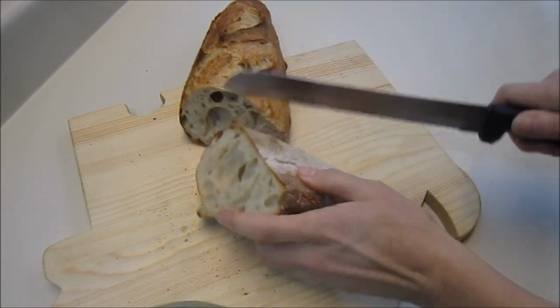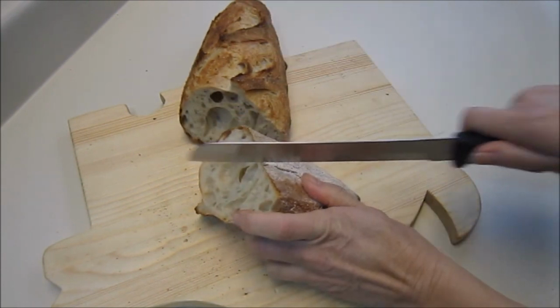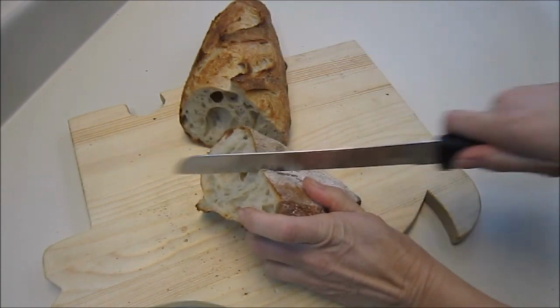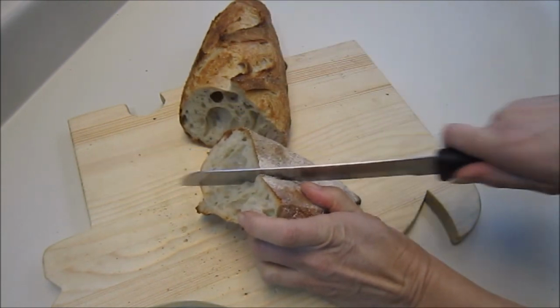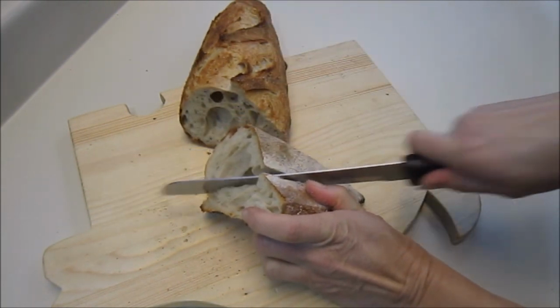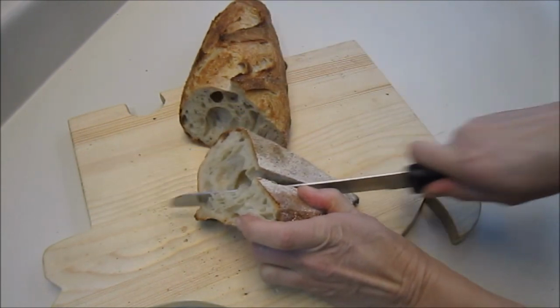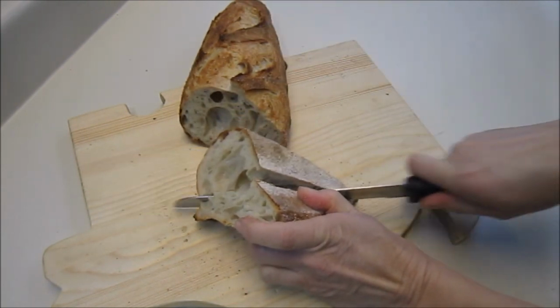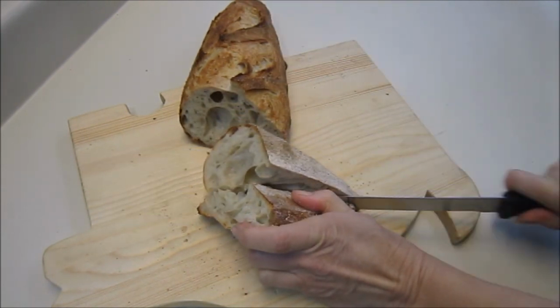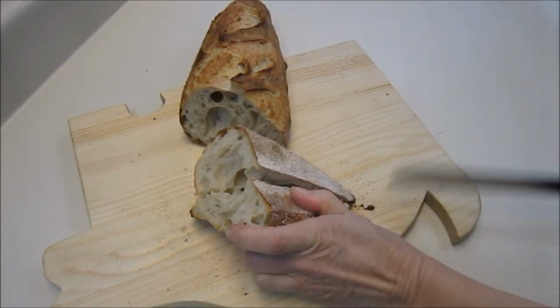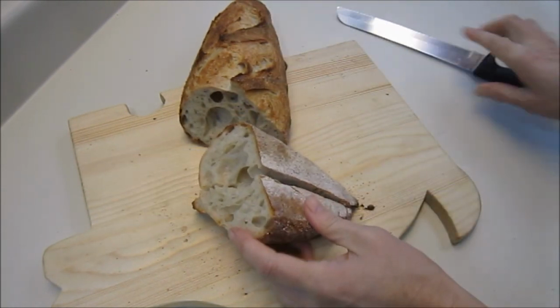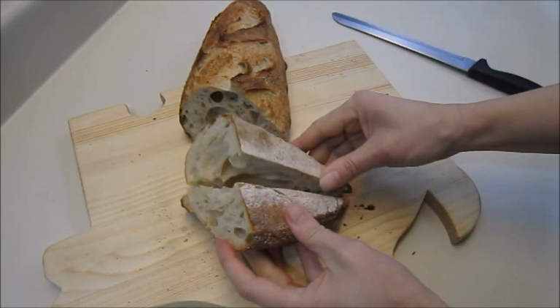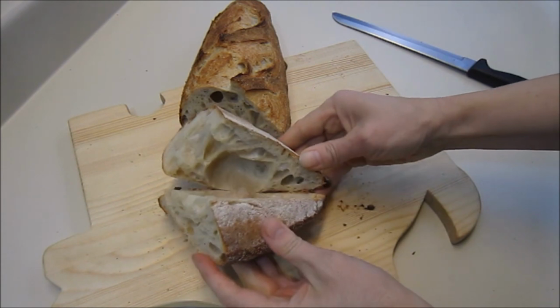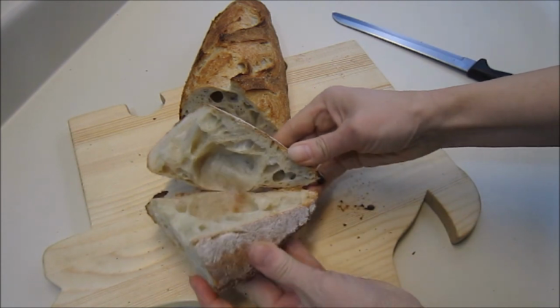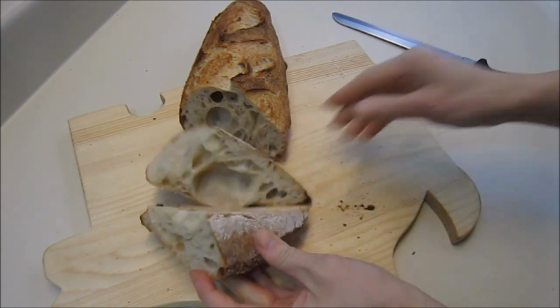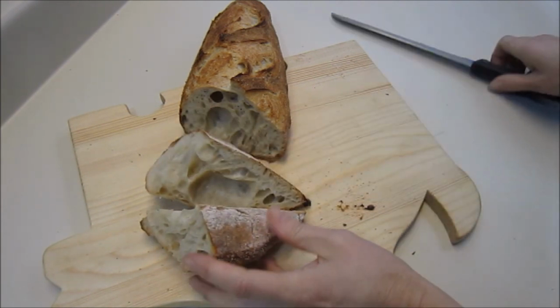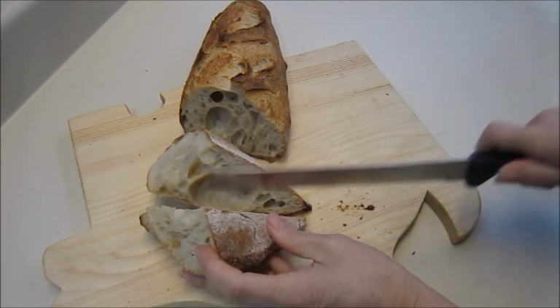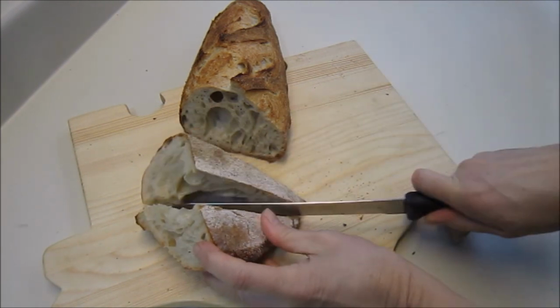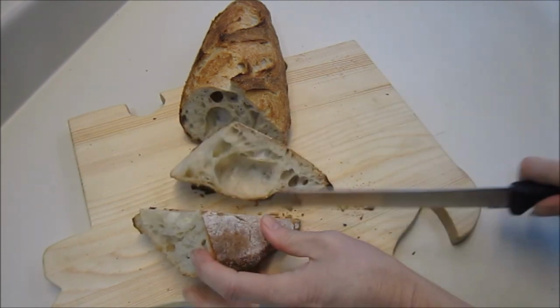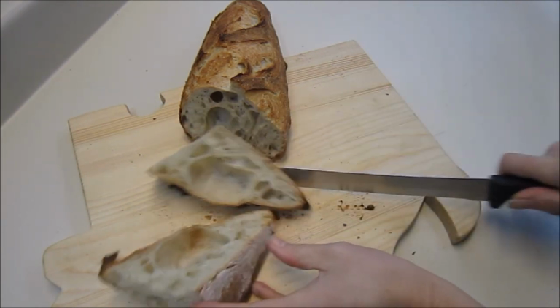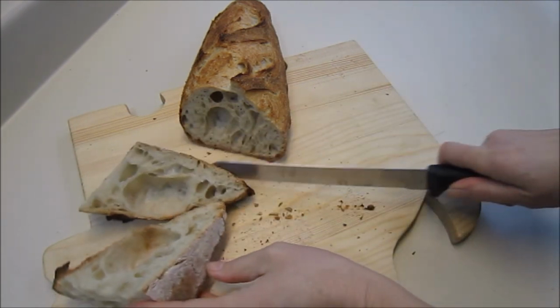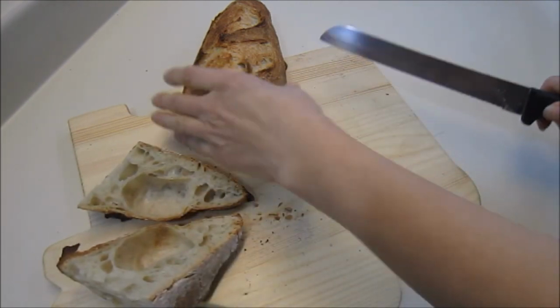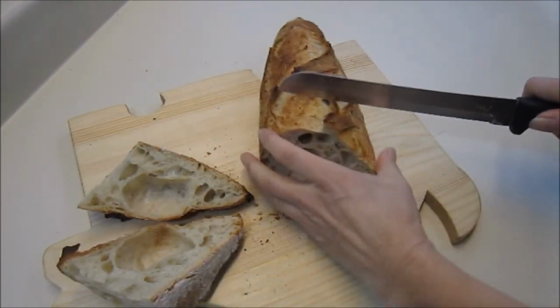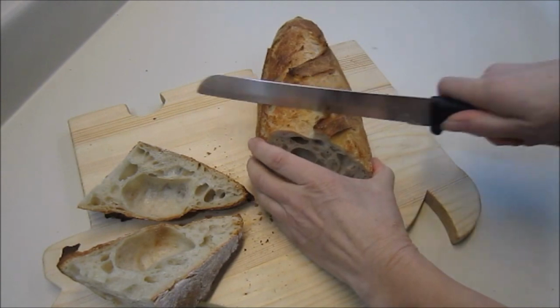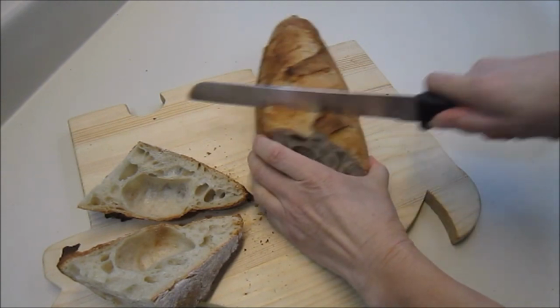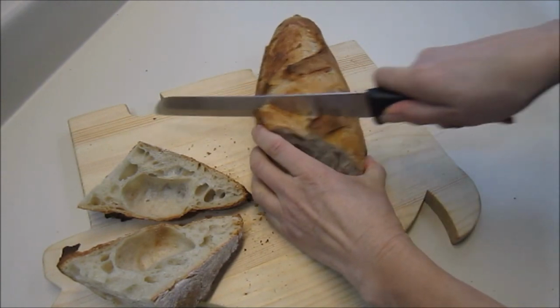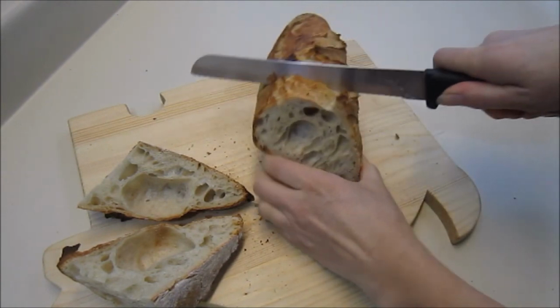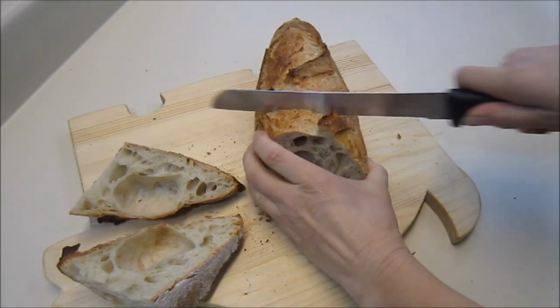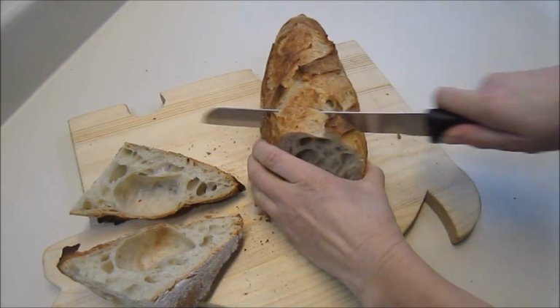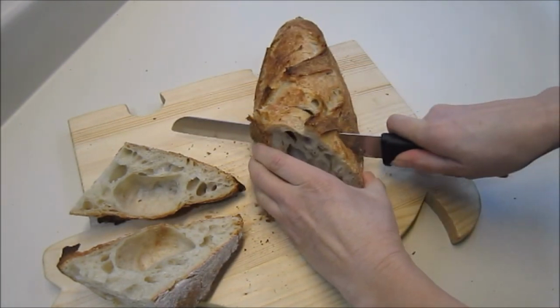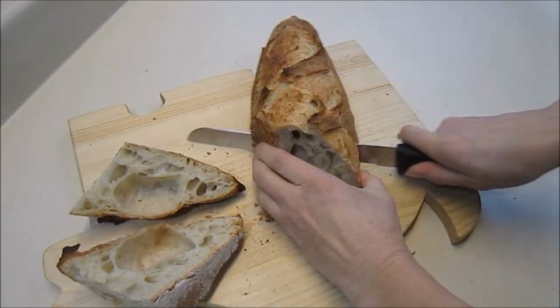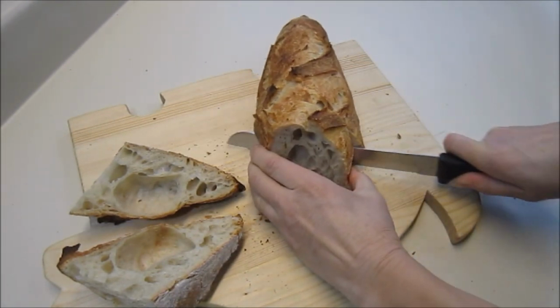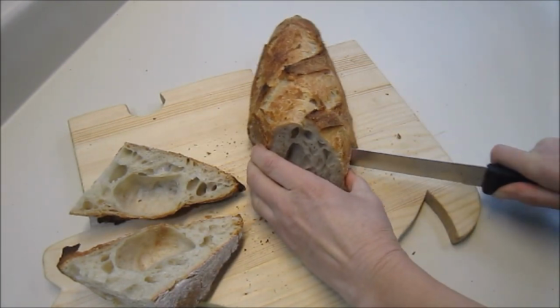The loaf is very light and fluffy. It's got a great crust and some huge holes in it. I'm kind of cutting it backwards so I can face the camera.